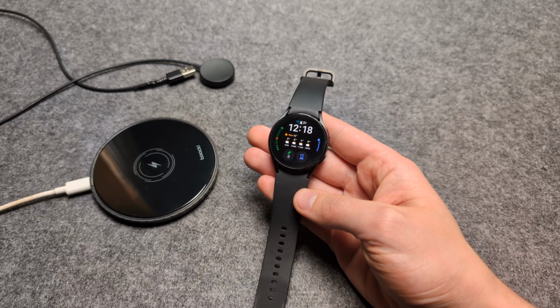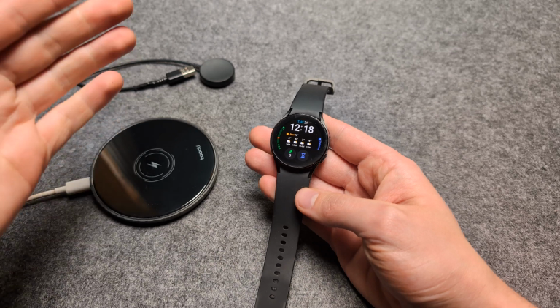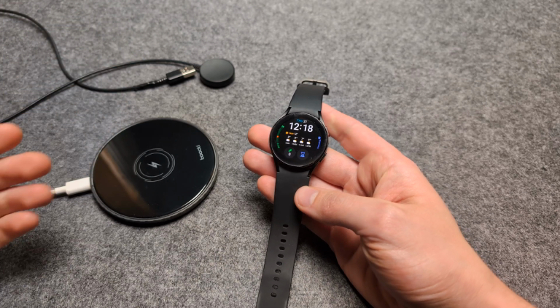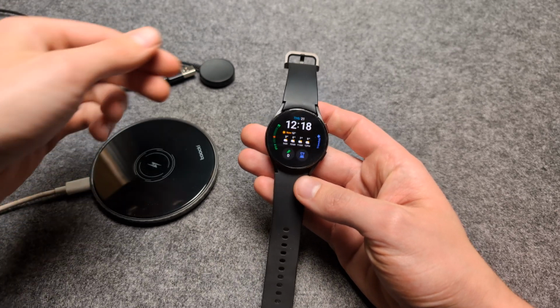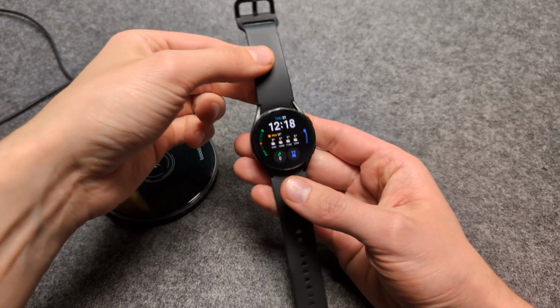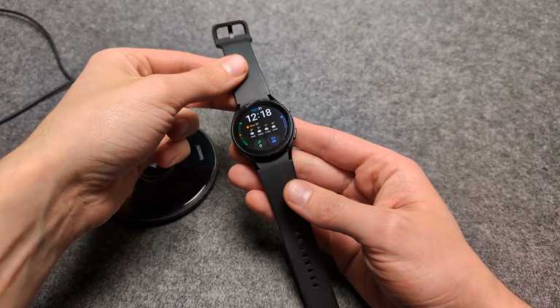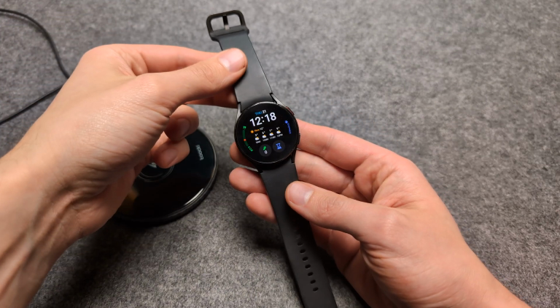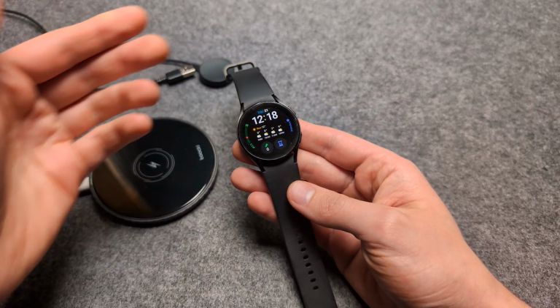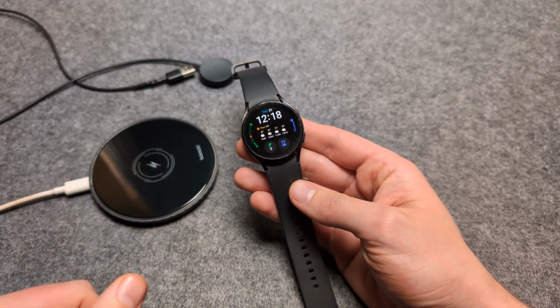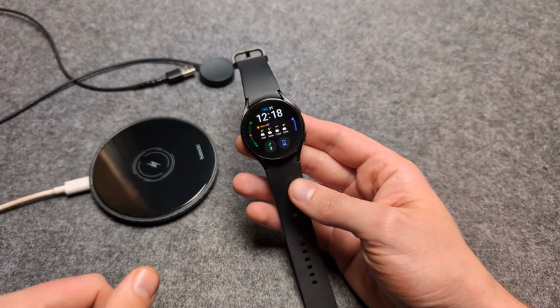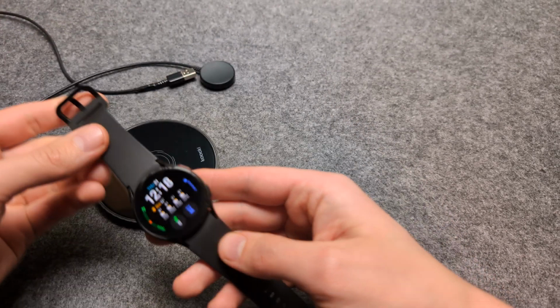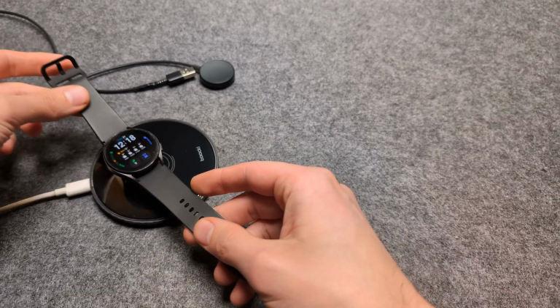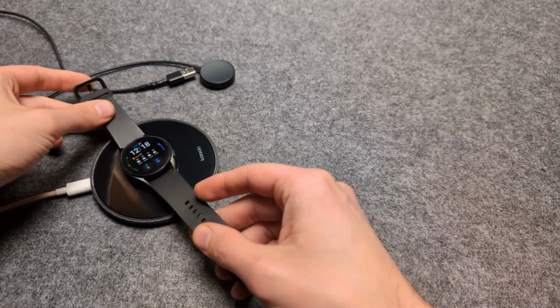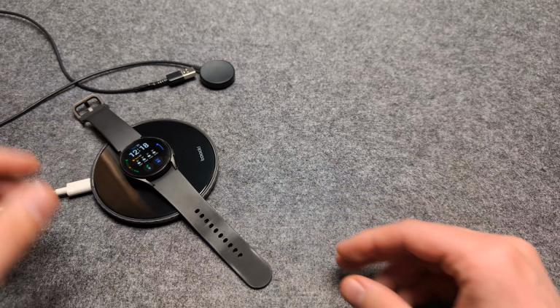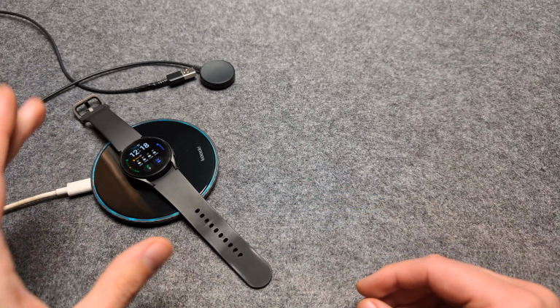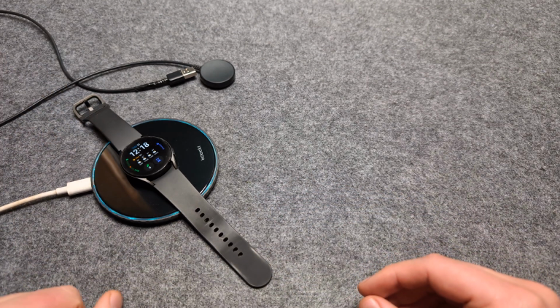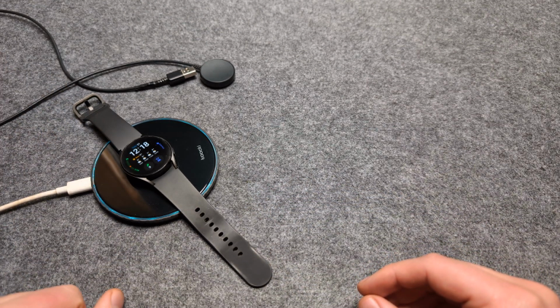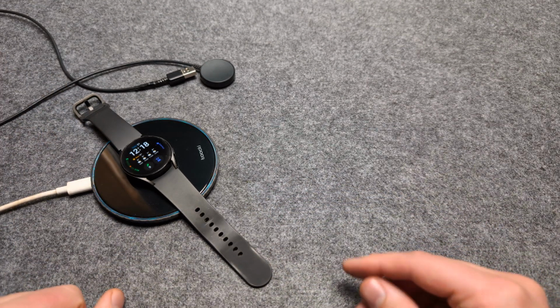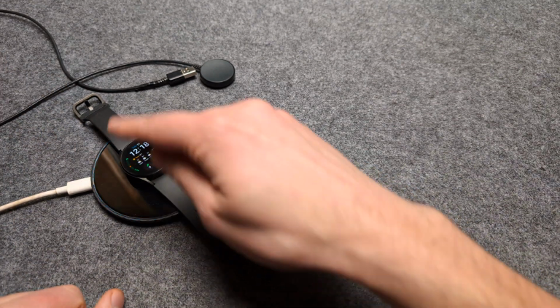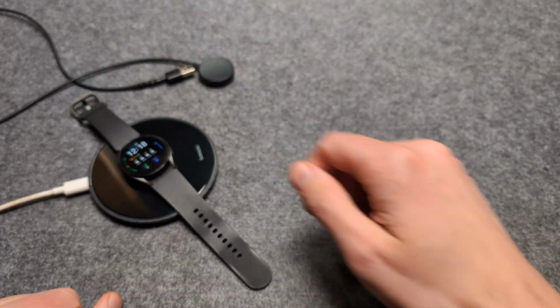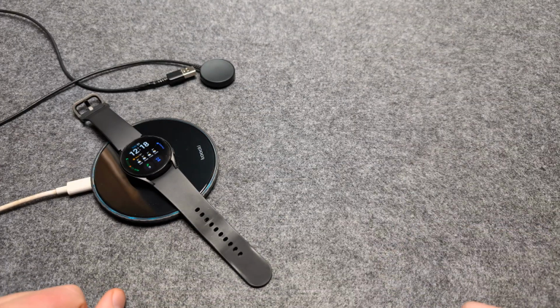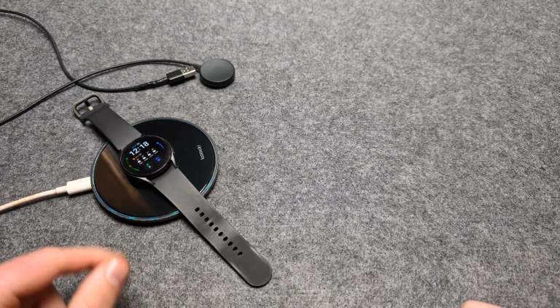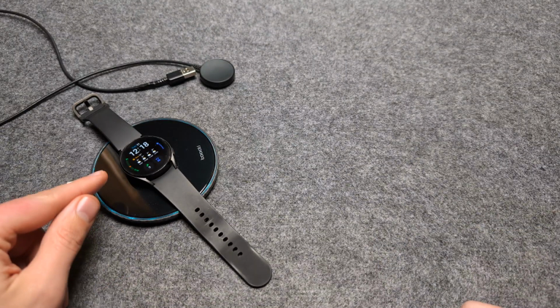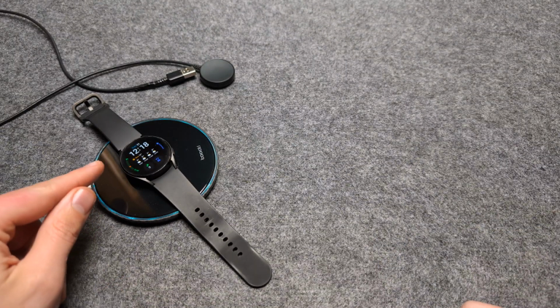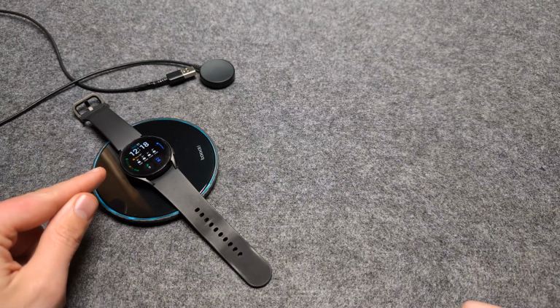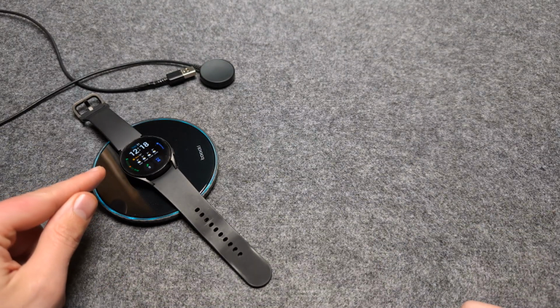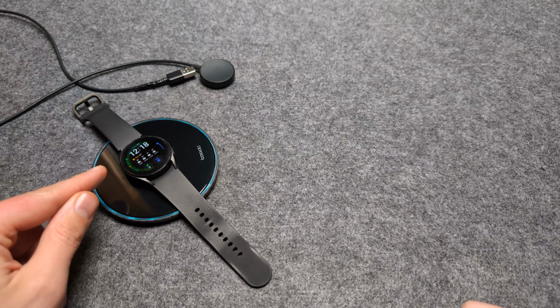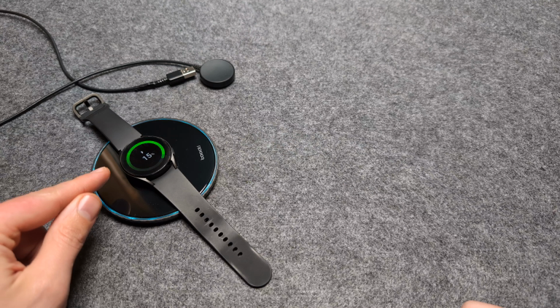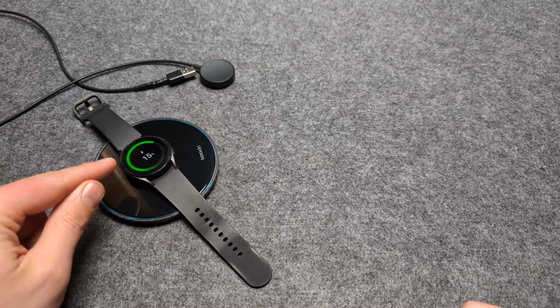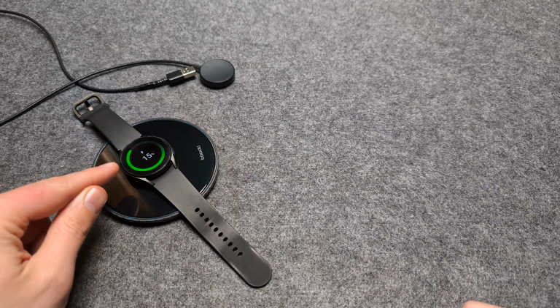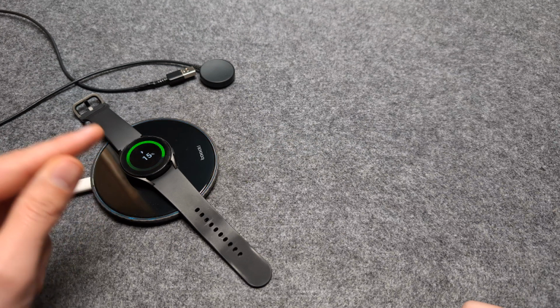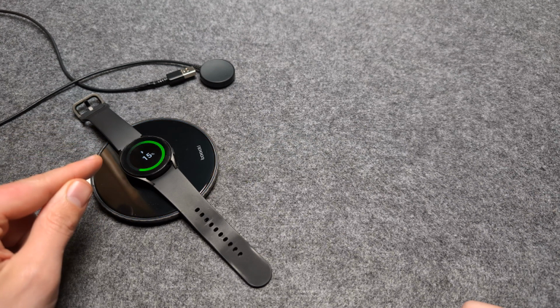Are you wondering if you can actually charge the Samsung Galaxy Watch with any wireless charger? So technically you can actually charge it even on these large pads. As you see, in a moment it should start to charge — and you can see it's actually charging.